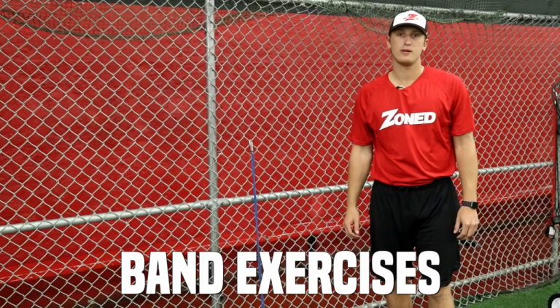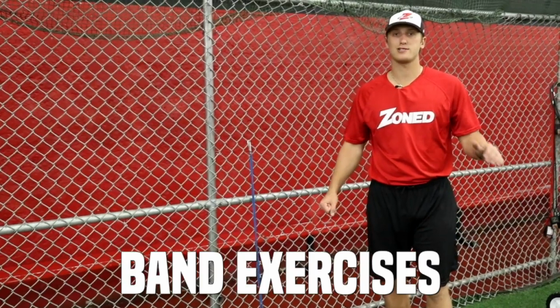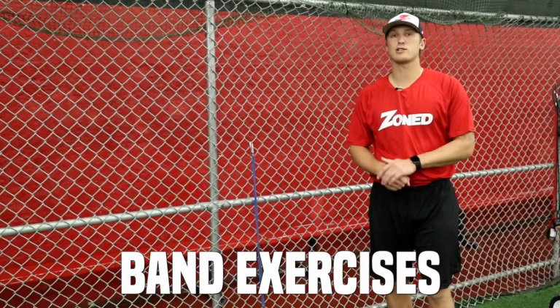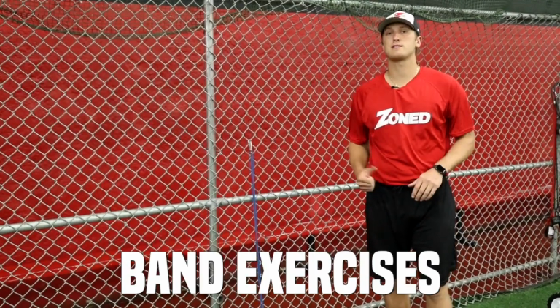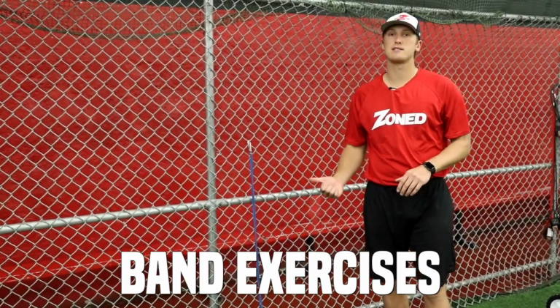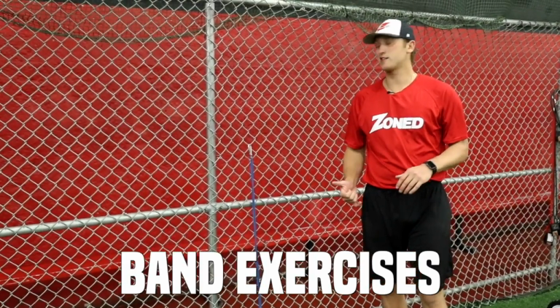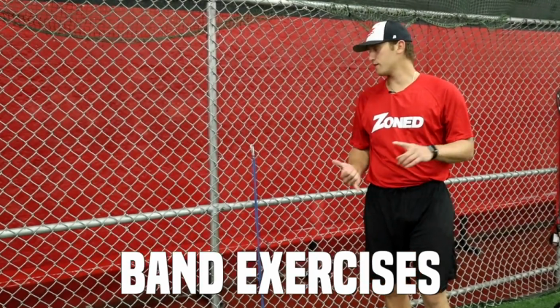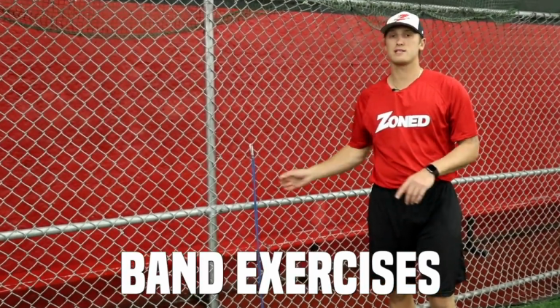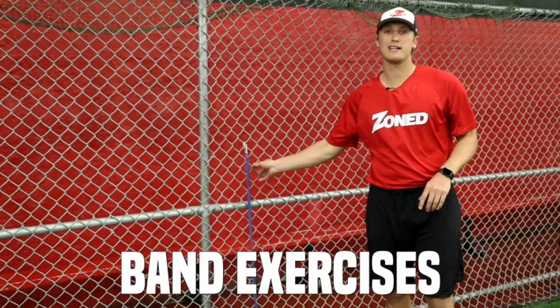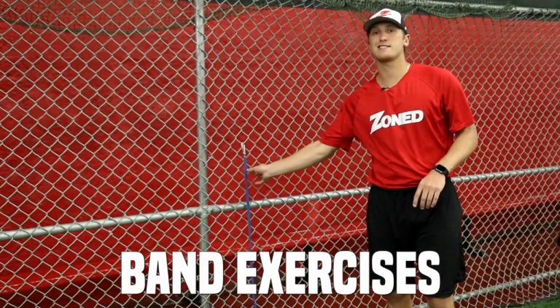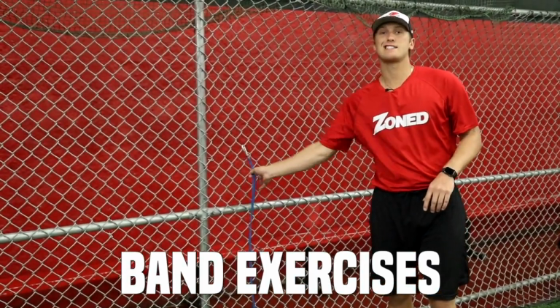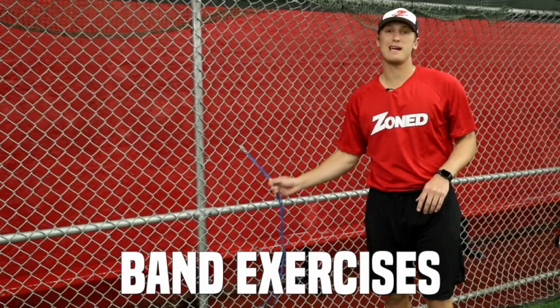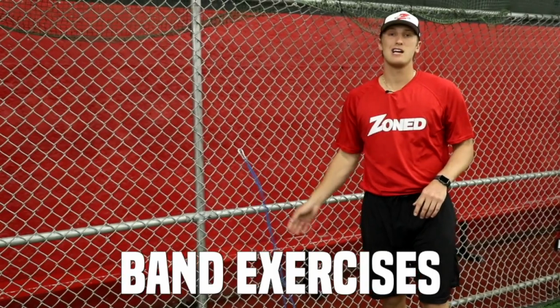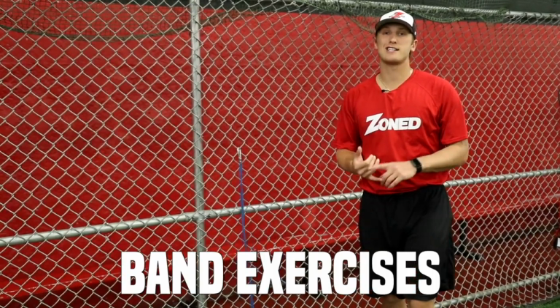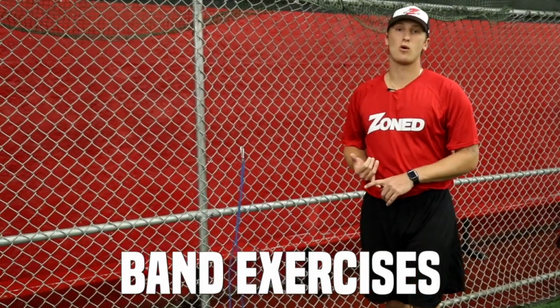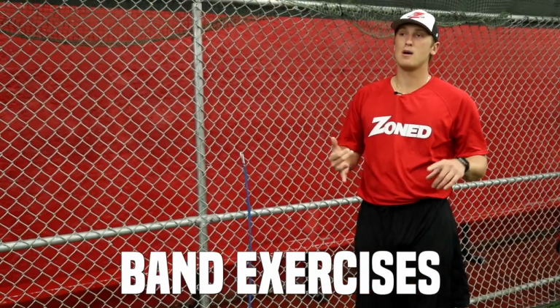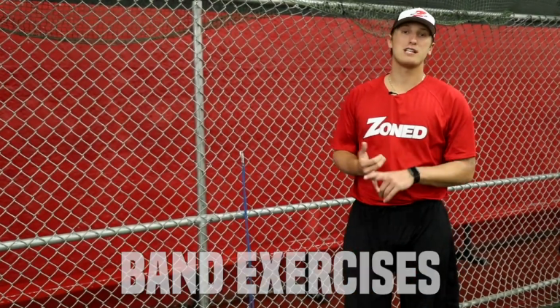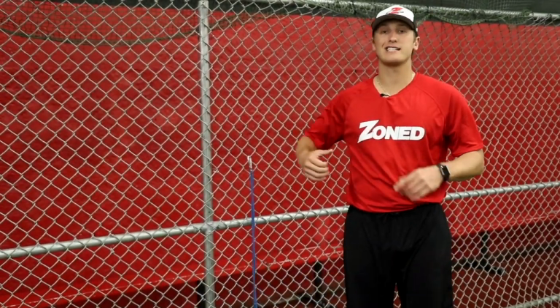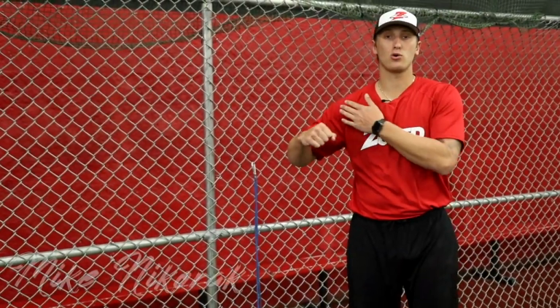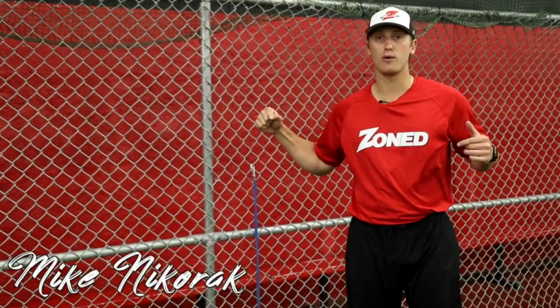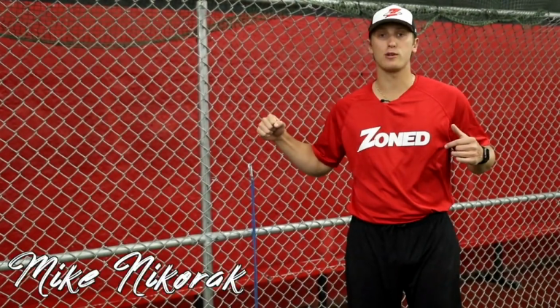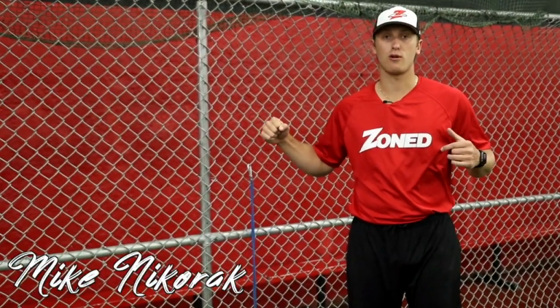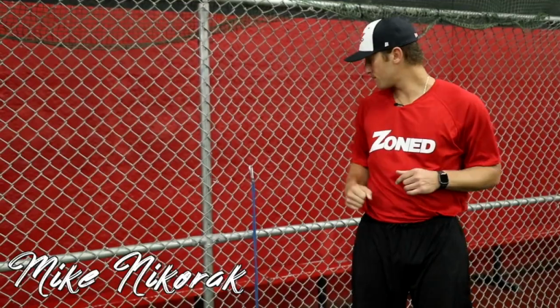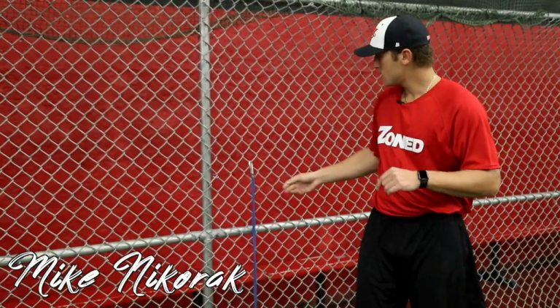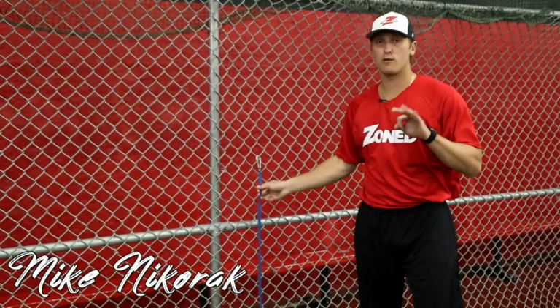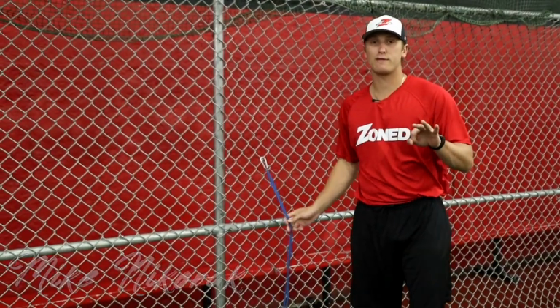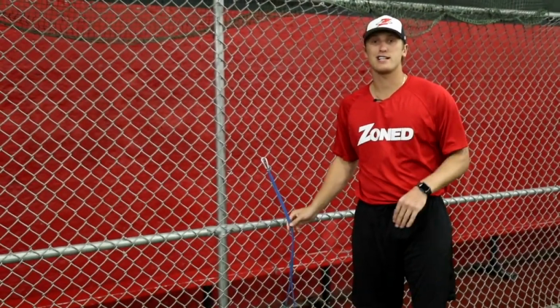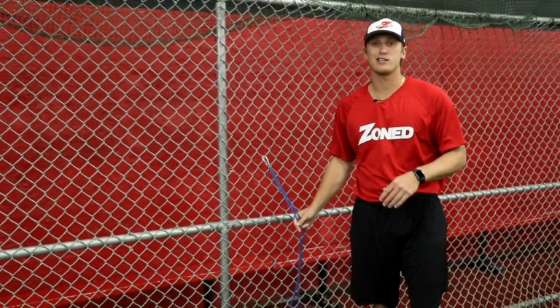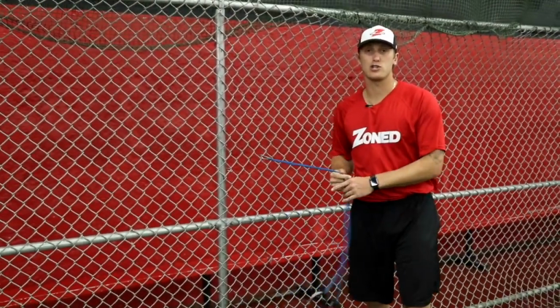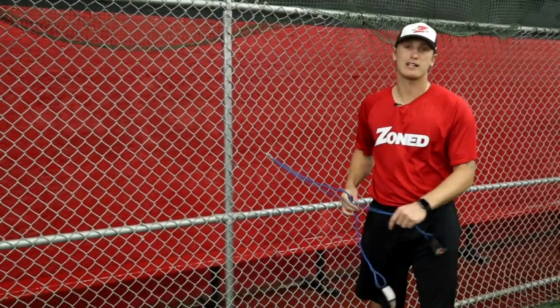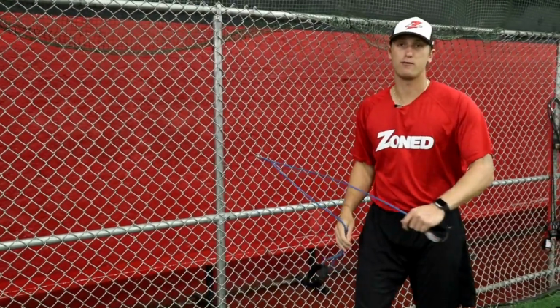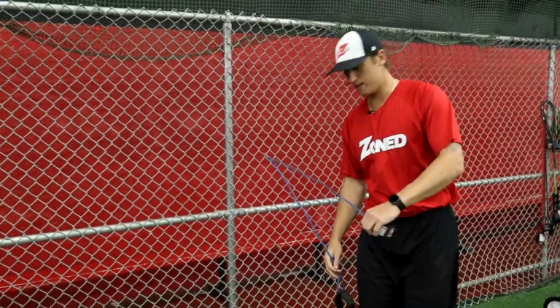Today we're going to talk about some bands. I think it's a good investment to go ahead and get a set of bands as another warm-up routine to get your shoulders going before you start throwing the baseball. We're going to go over three different exercises that you can do to get your shoulder activated before you throw.